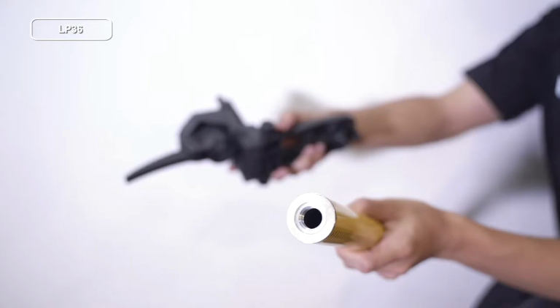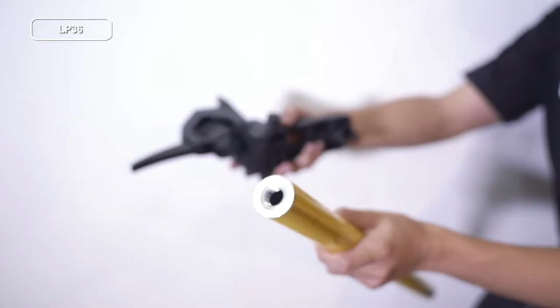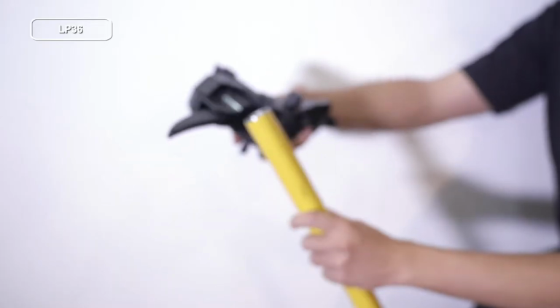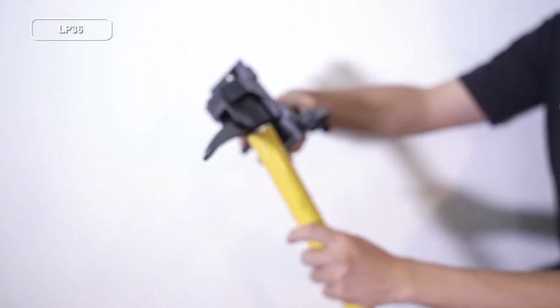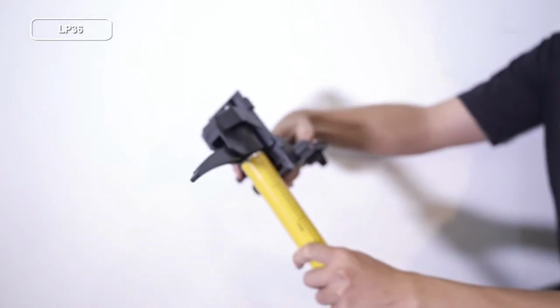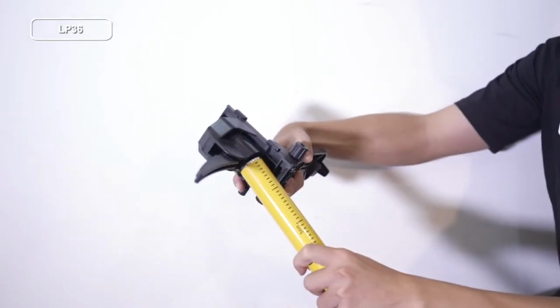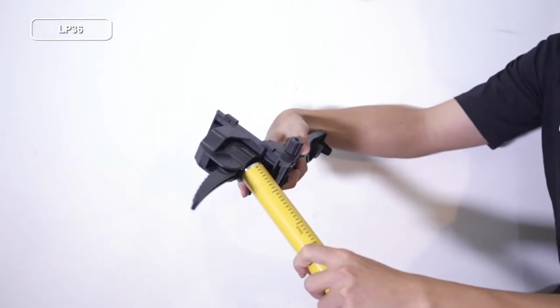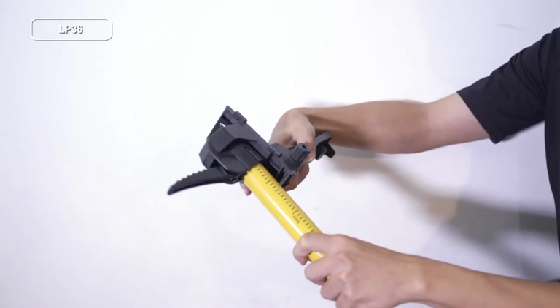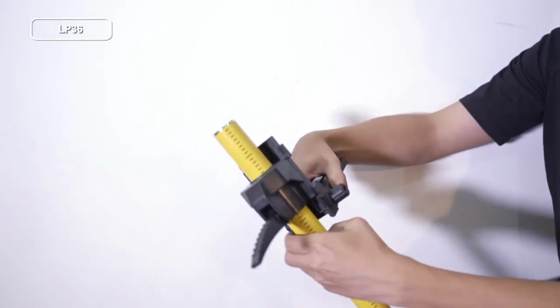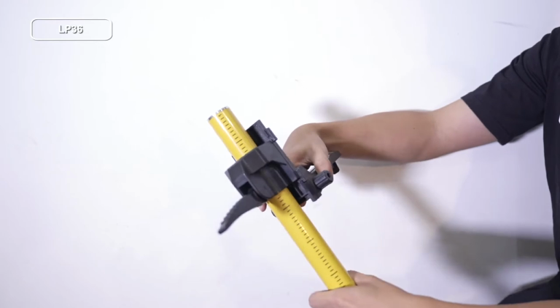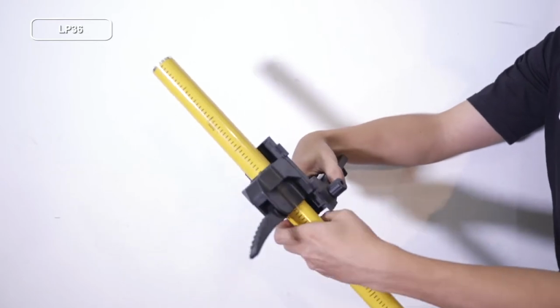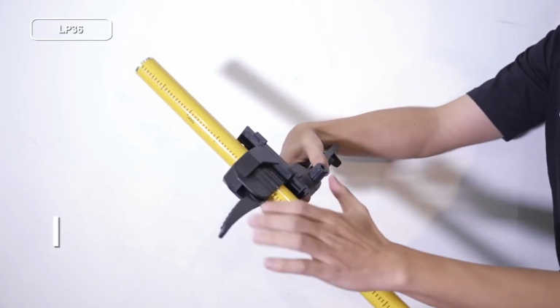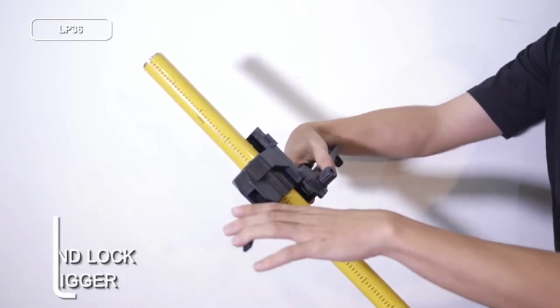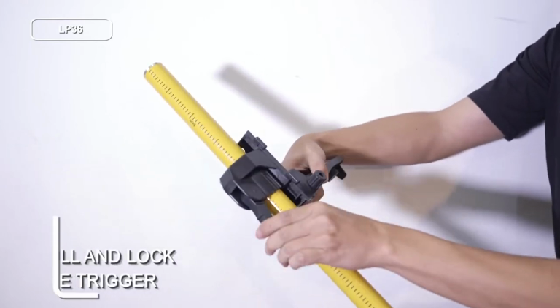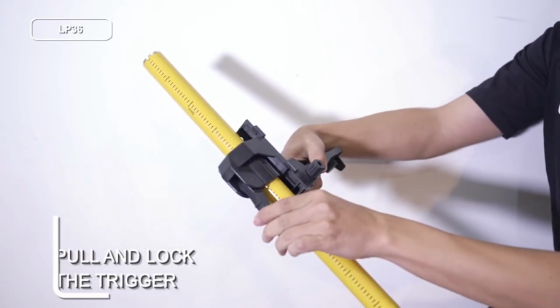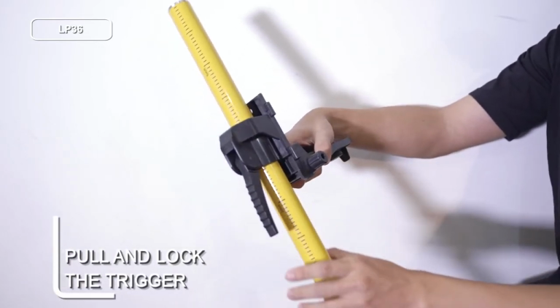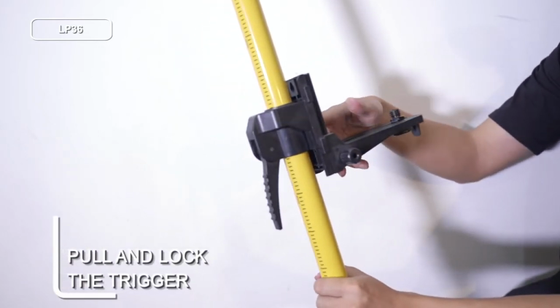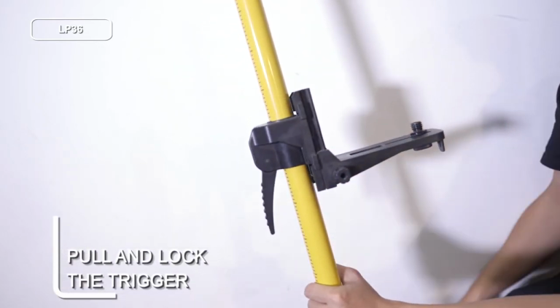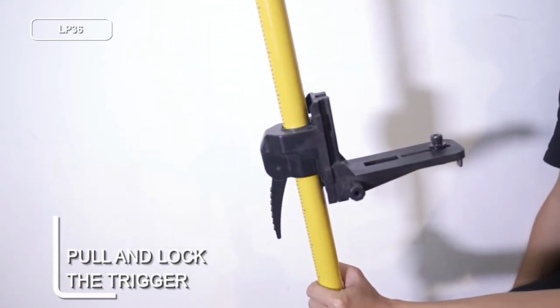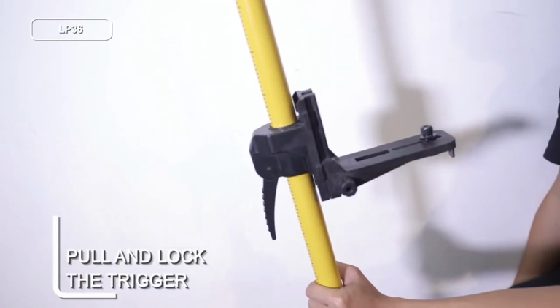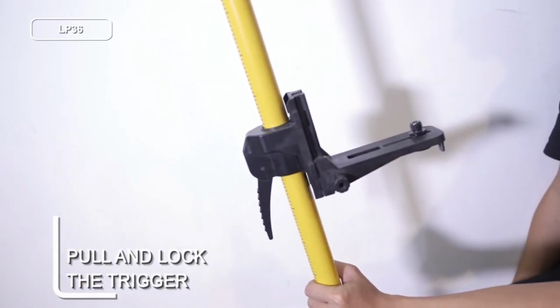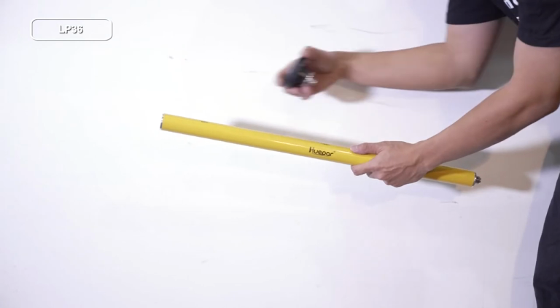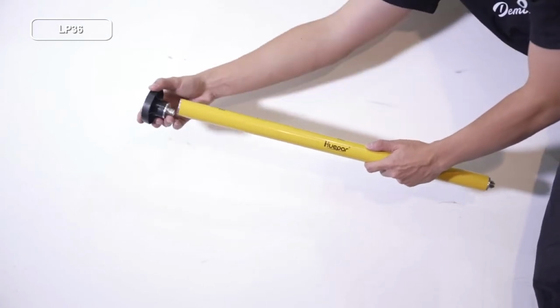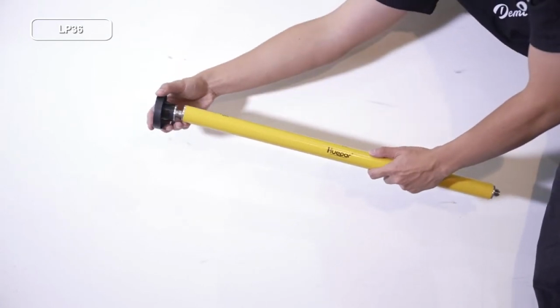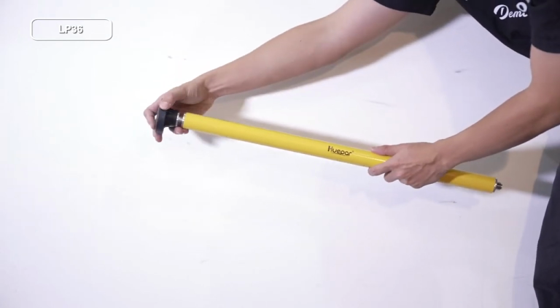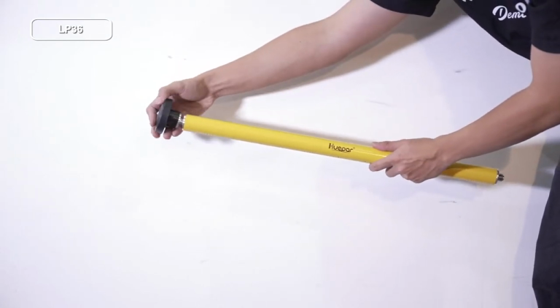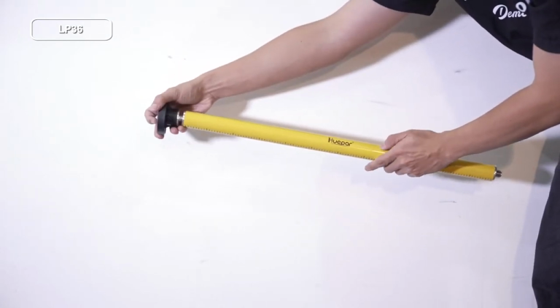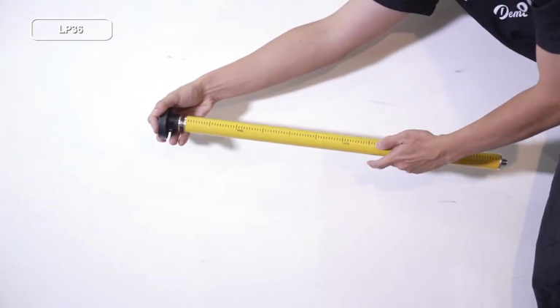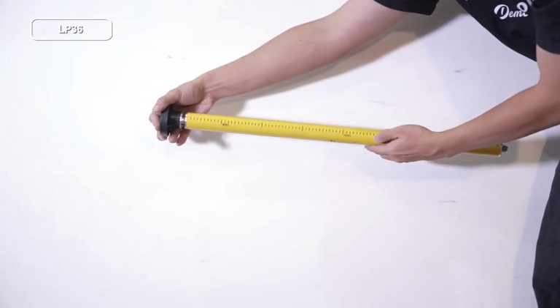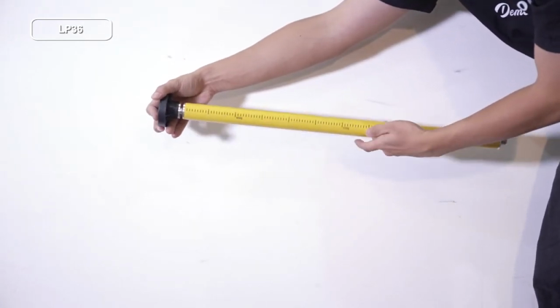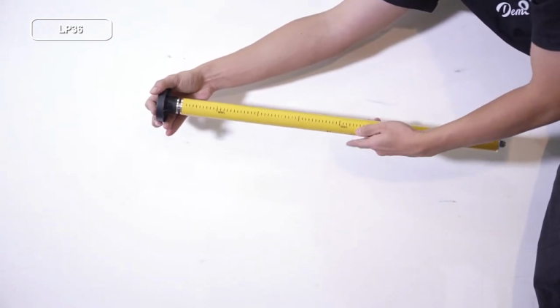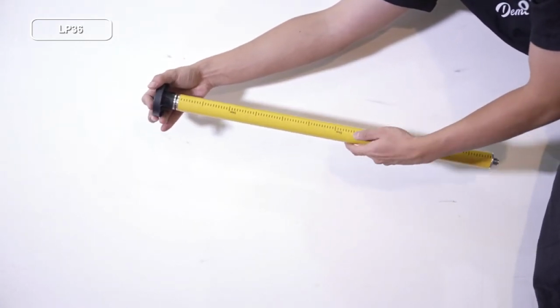Pass one of the telescopic rod sections through the hole of the height adjustable bracket. Pull and lock the trigger in the height adjustable bracket. Take one of the telescopic rod sections to assemble the top fittings together.